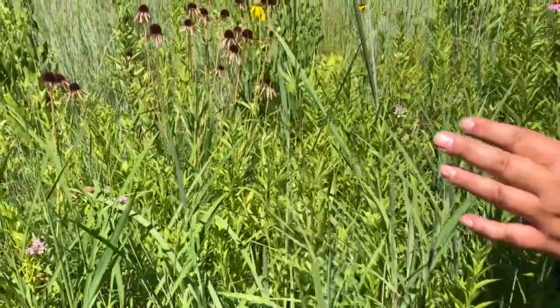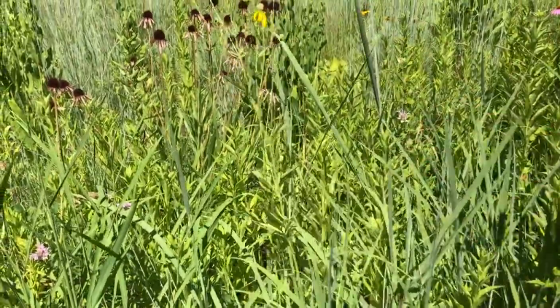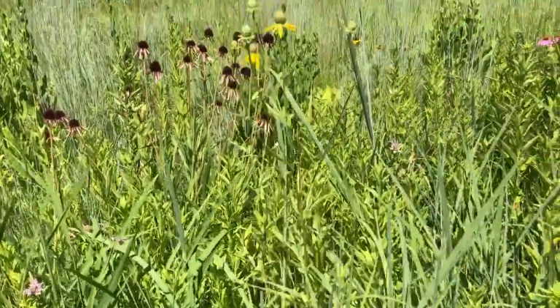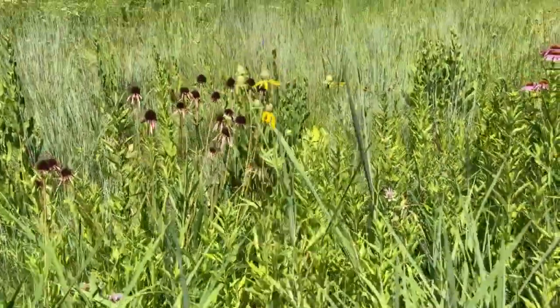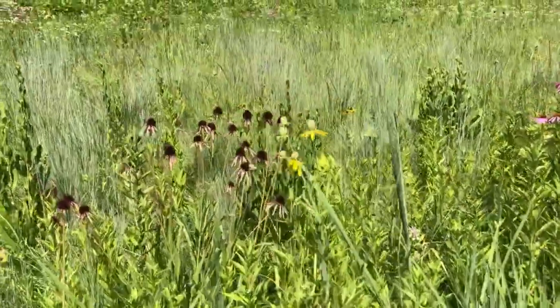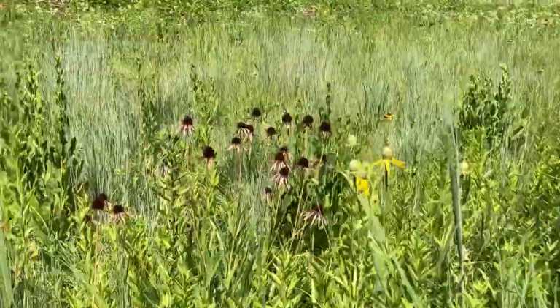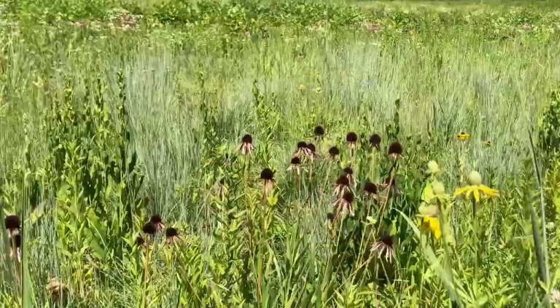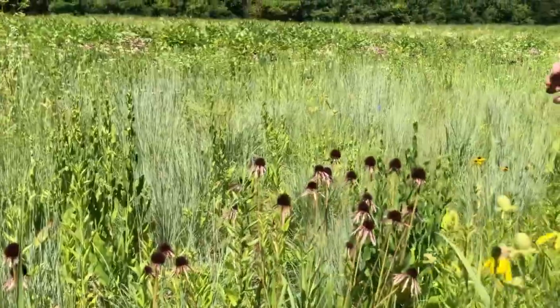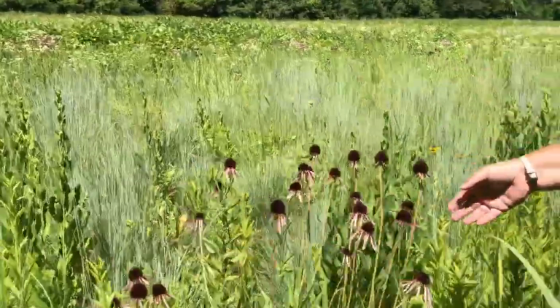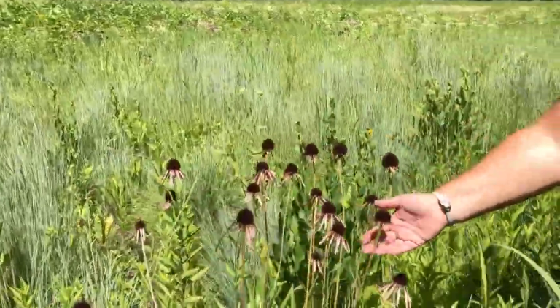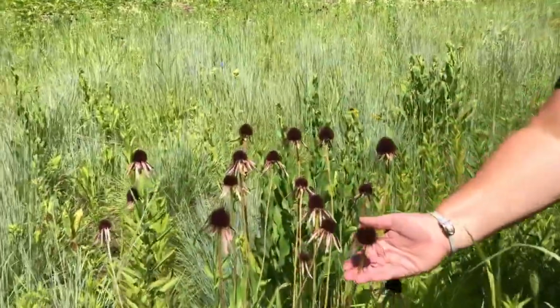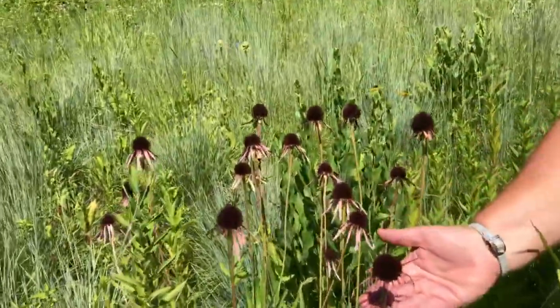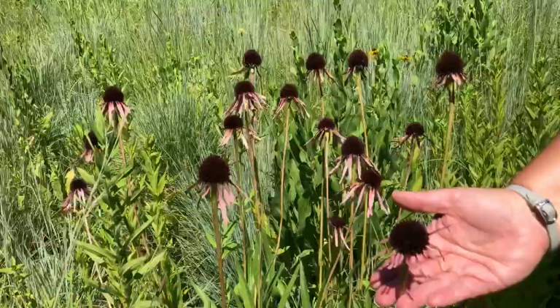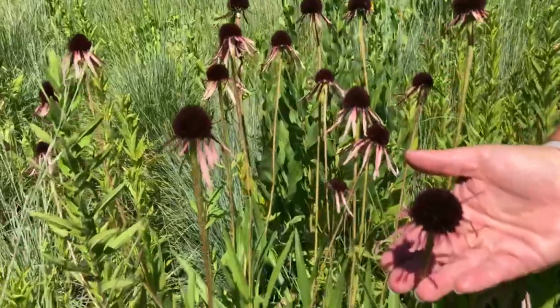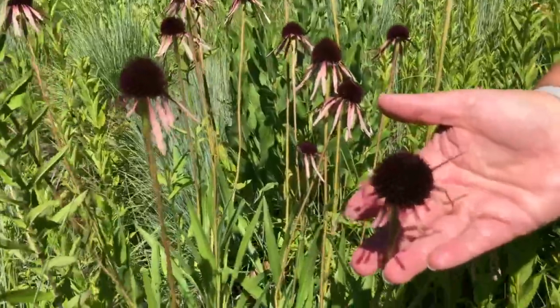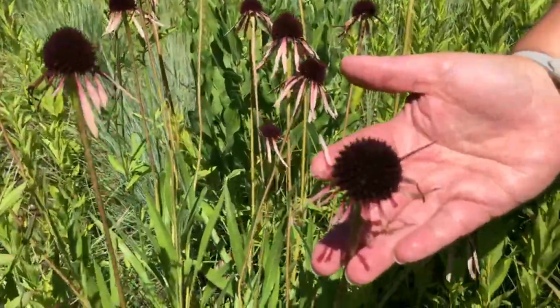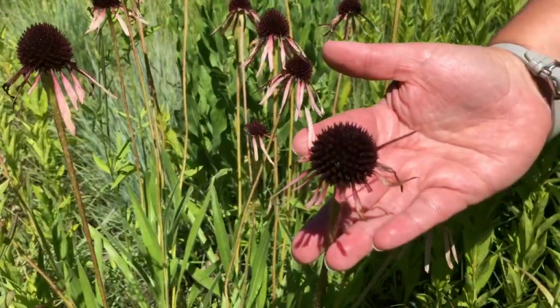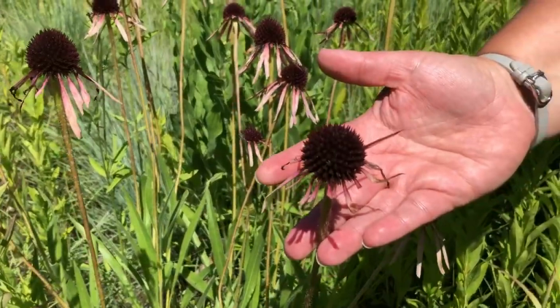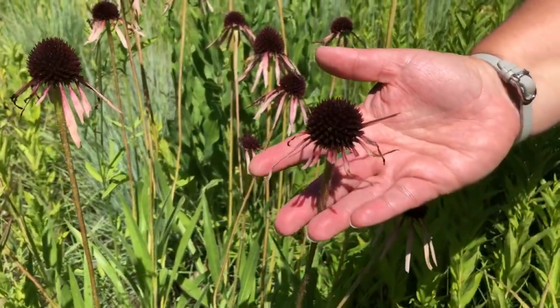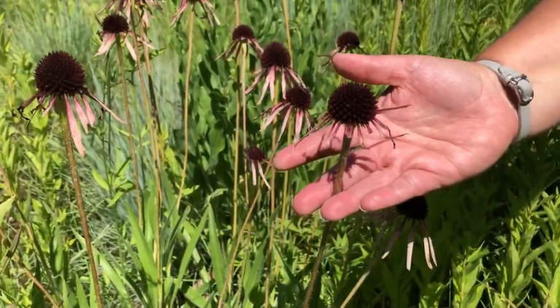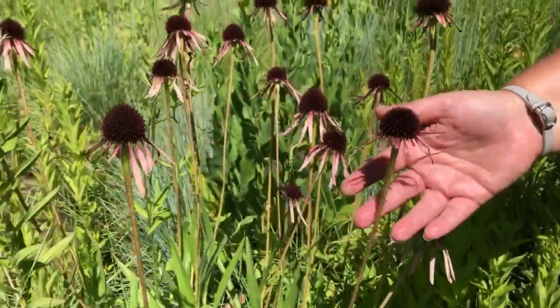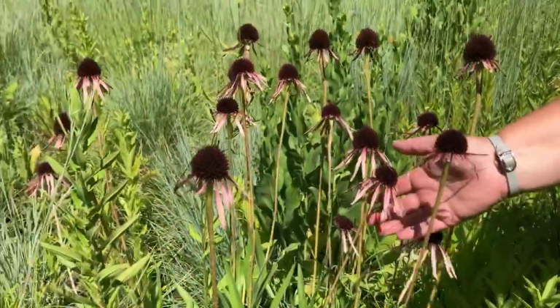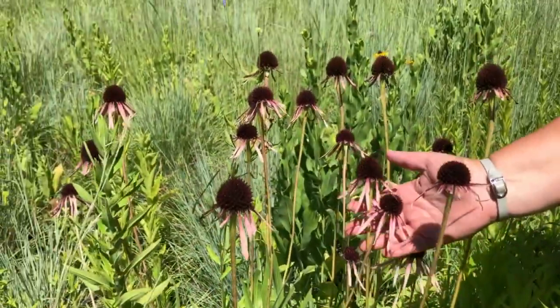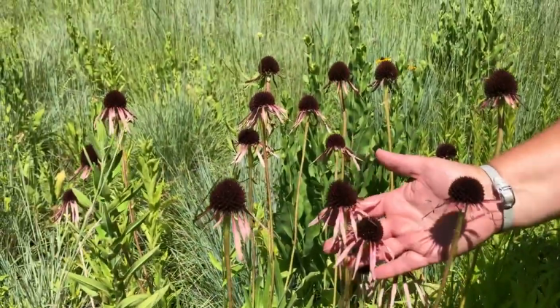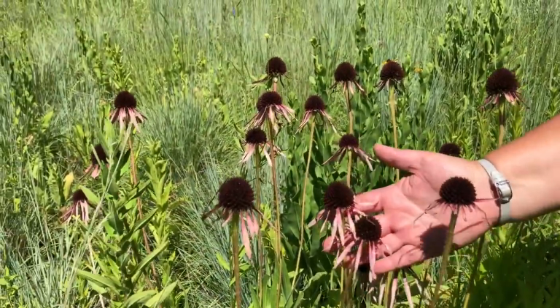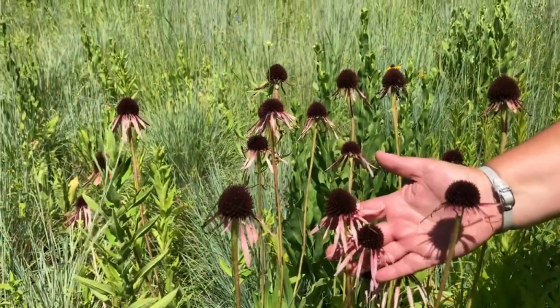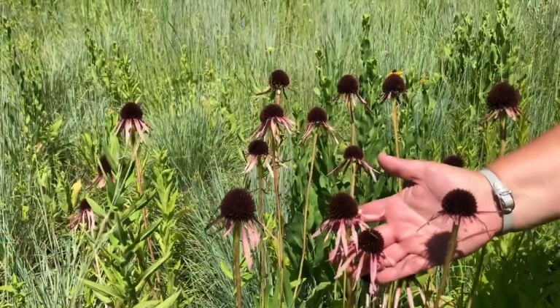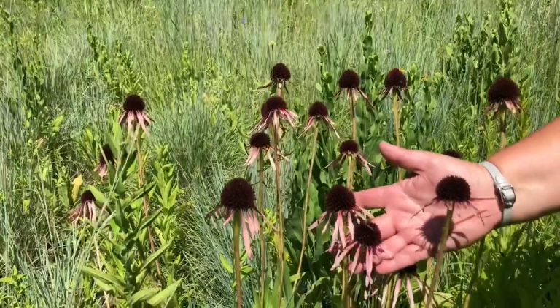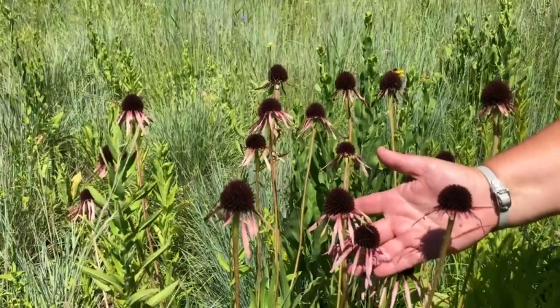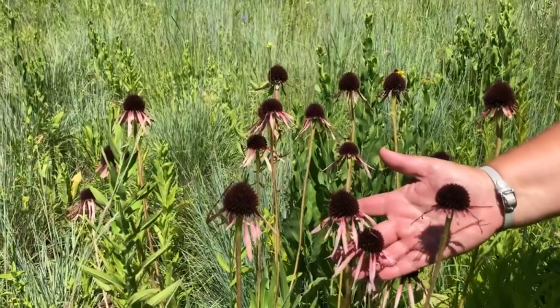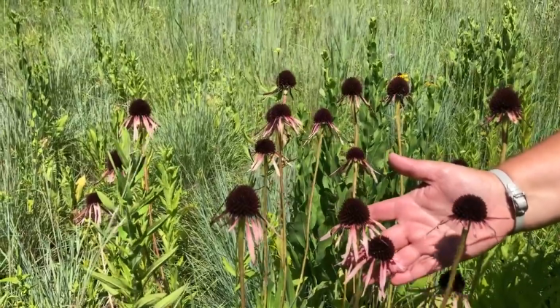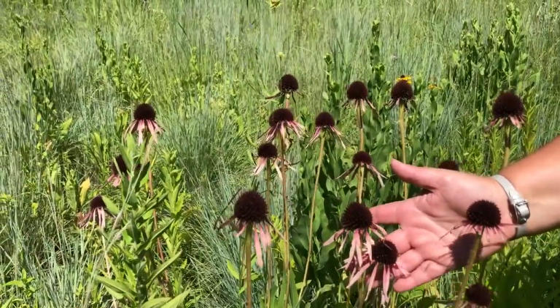There's another coneflower right behind that, and this is a native coneflower to Iowa. The leaves look like they're kind of done. This one may be a little earlier bloomer. This is the pale purple coneflower.